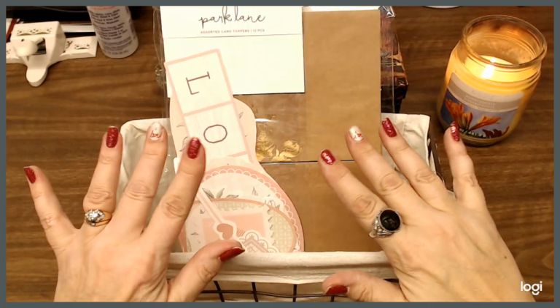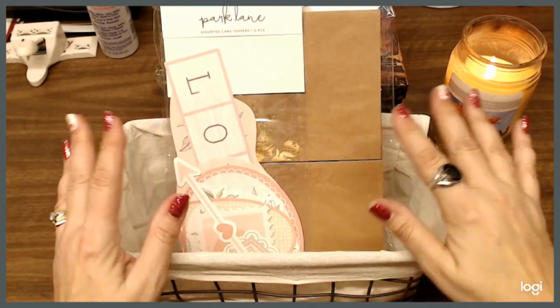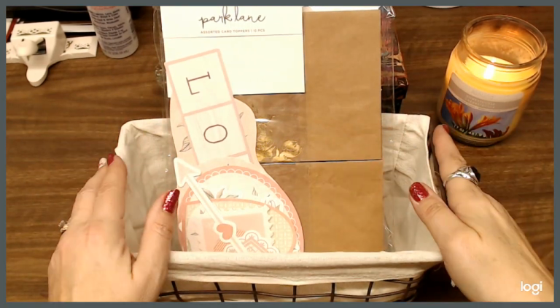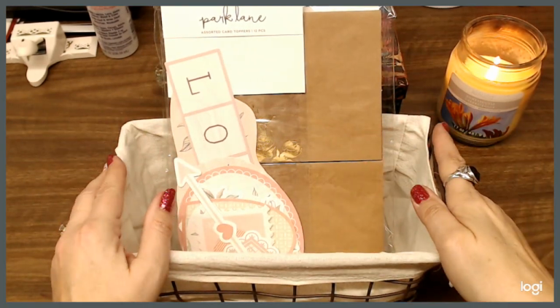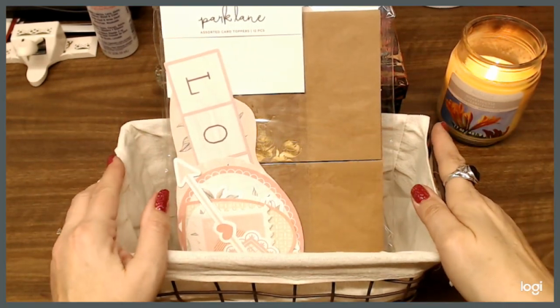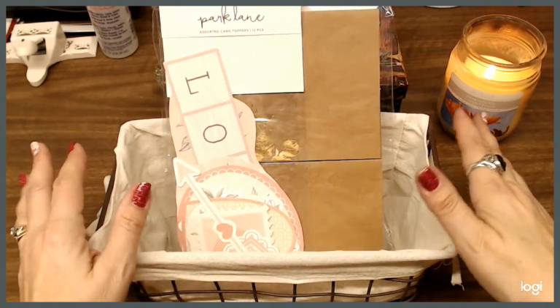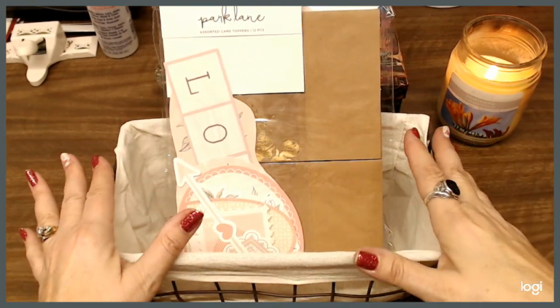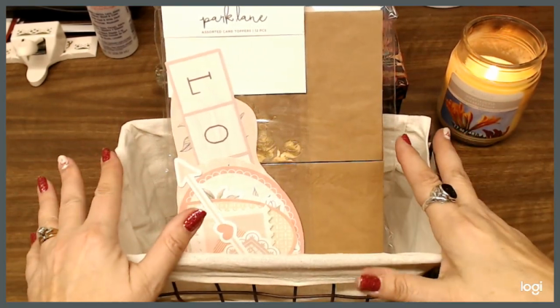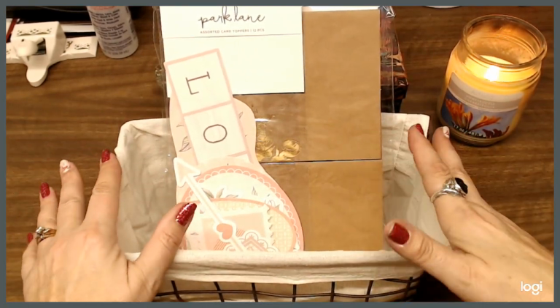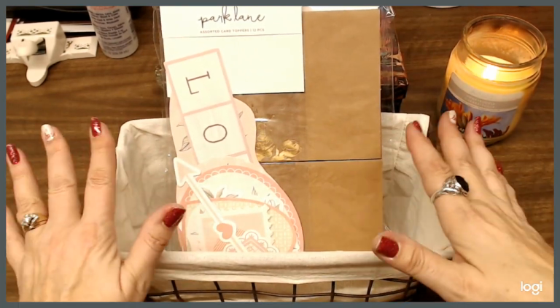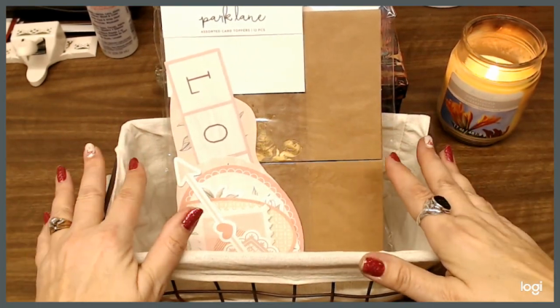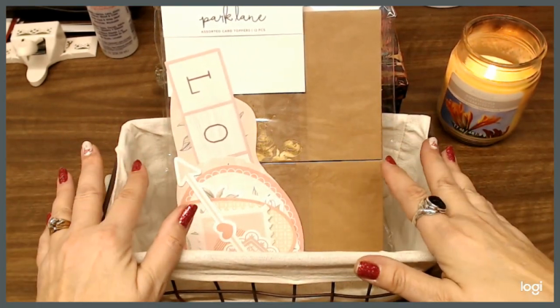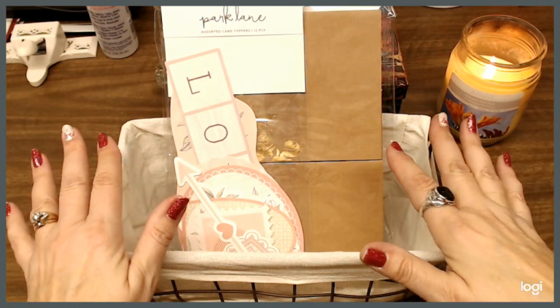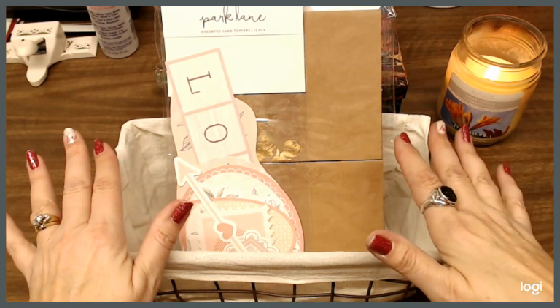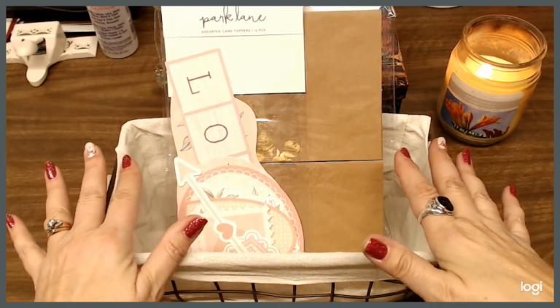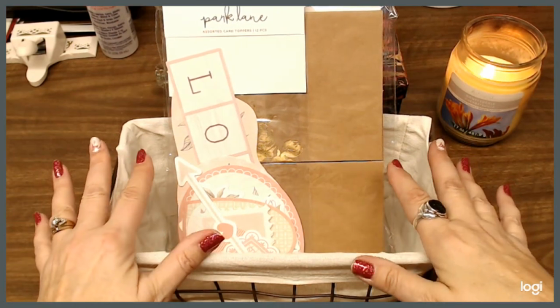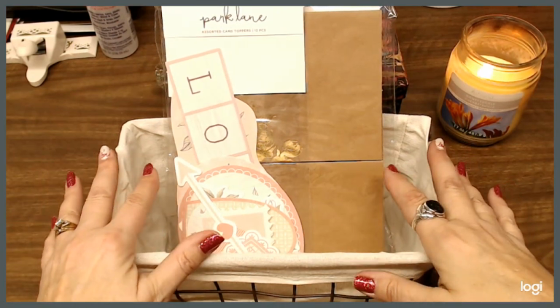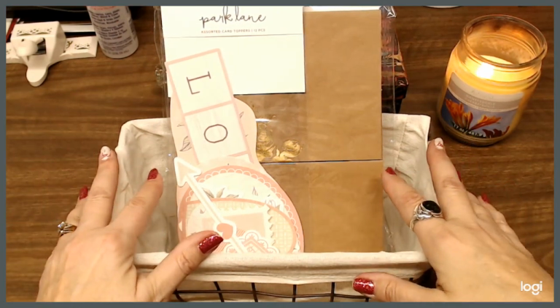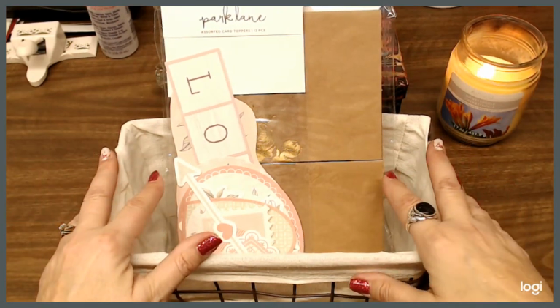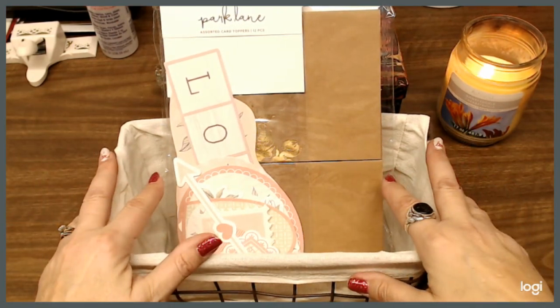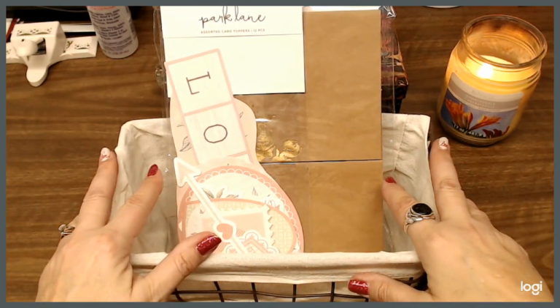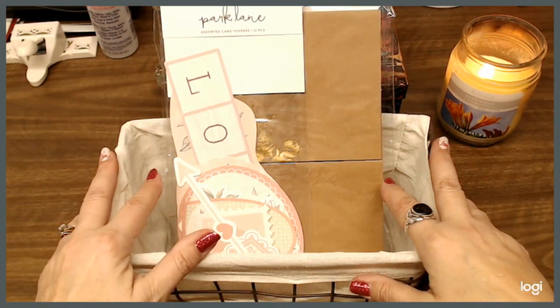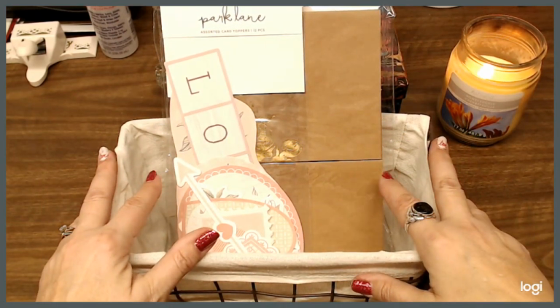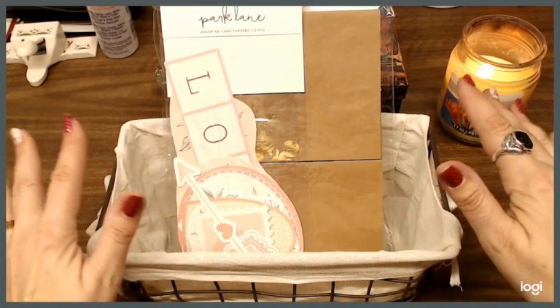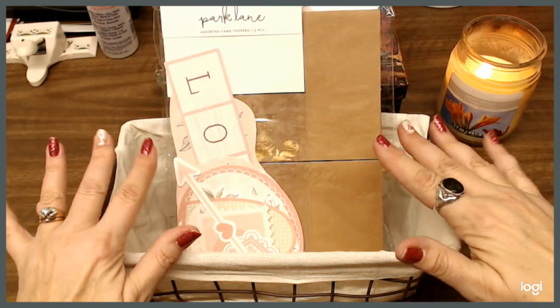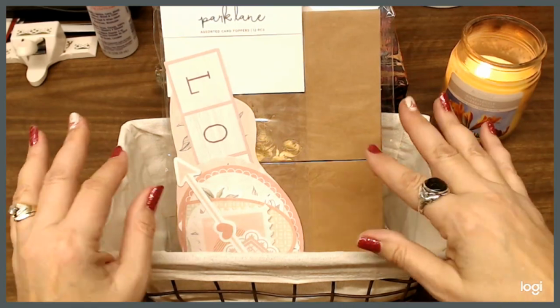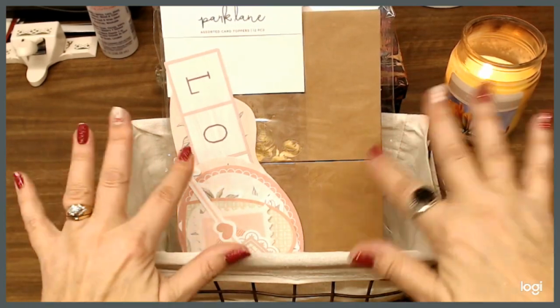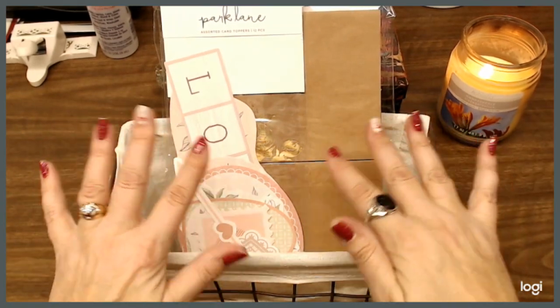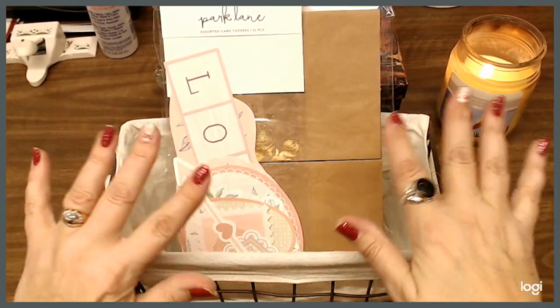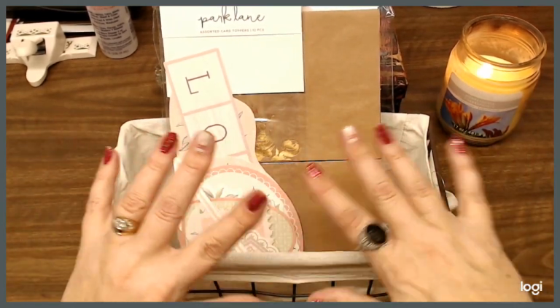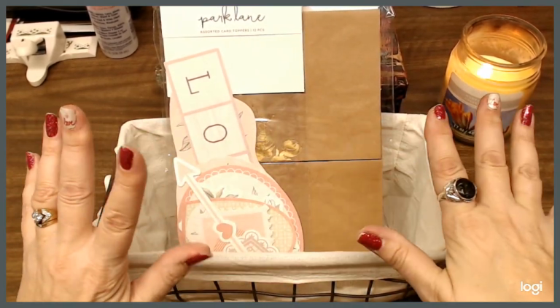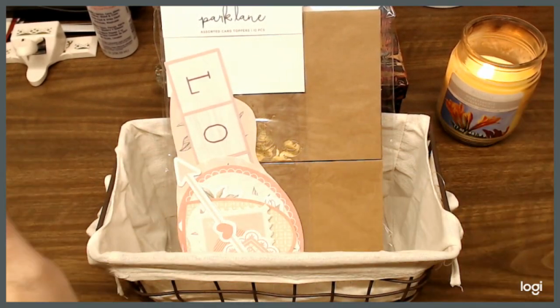Hello everyone, it's Judy here and welcome back to my channel. Tonight I am going to show you what I am going to be doing for my thousand subscriber giveaway. Thank you so much everybody, I am so beyond excited.